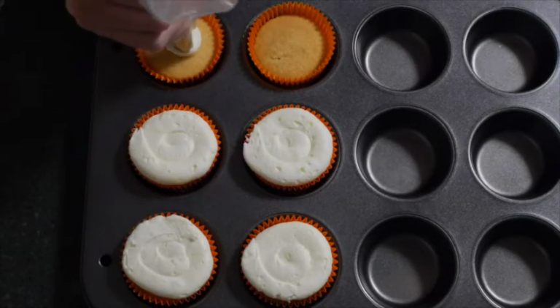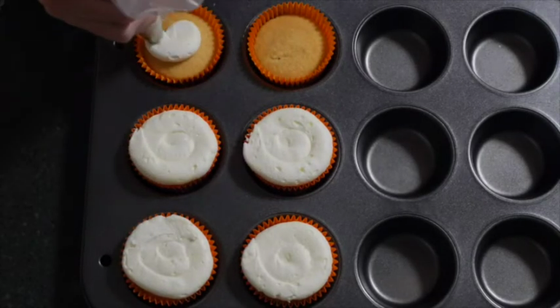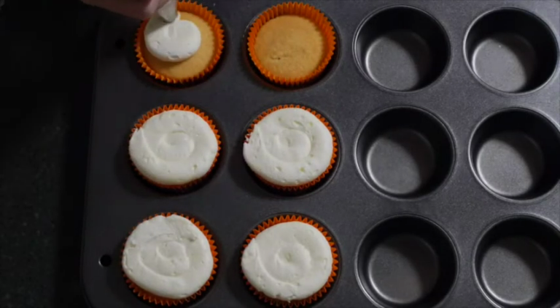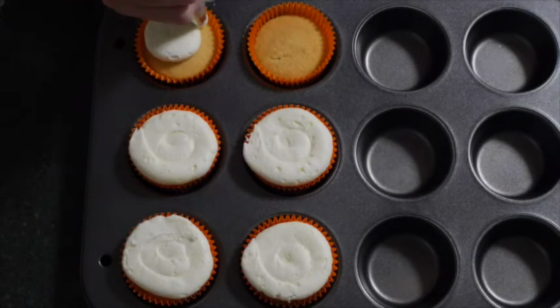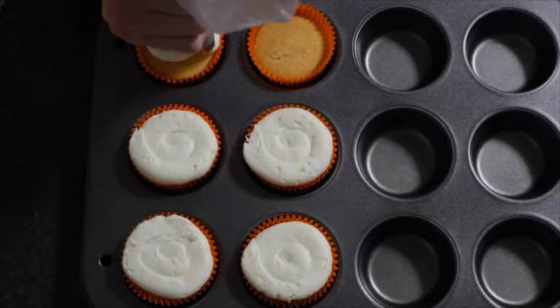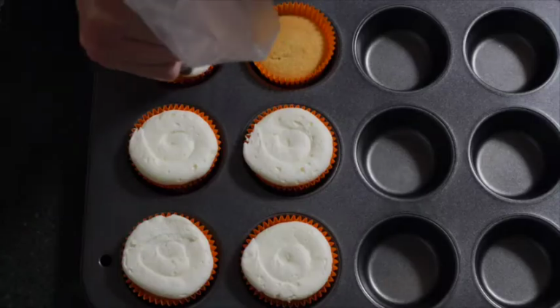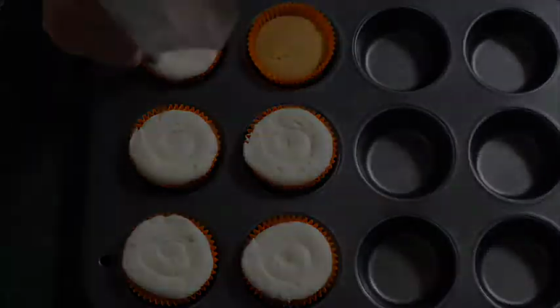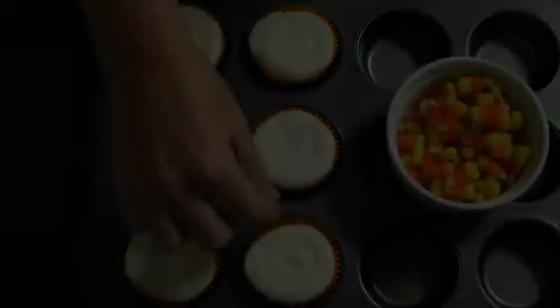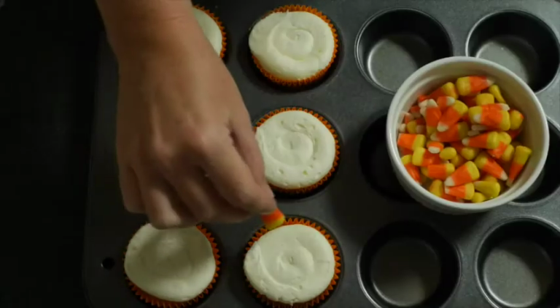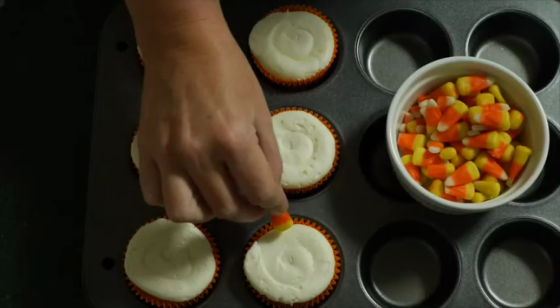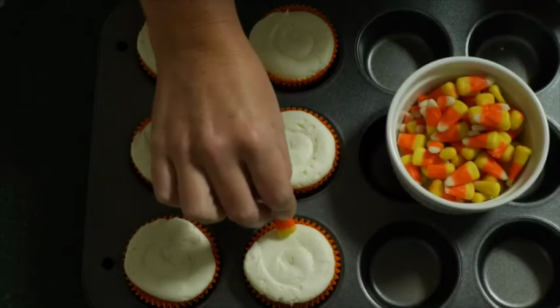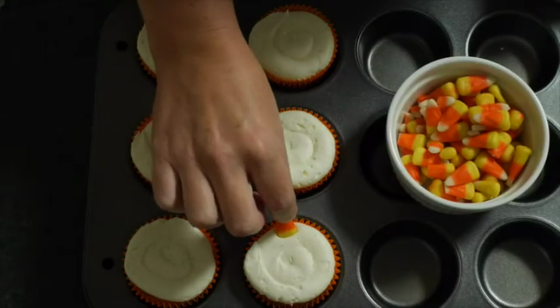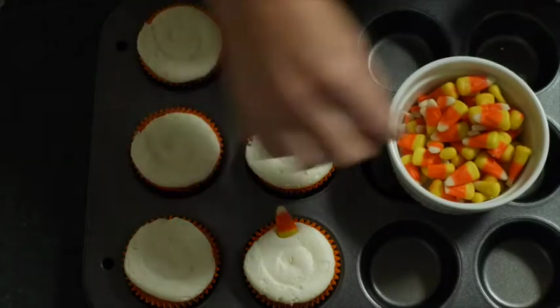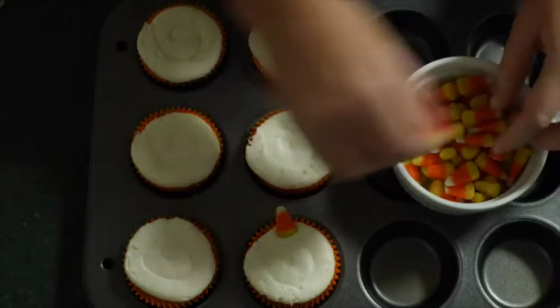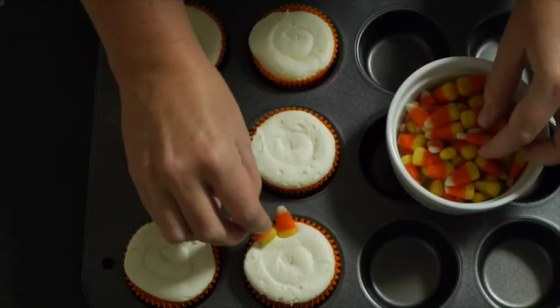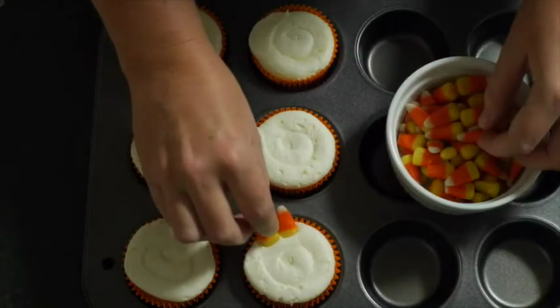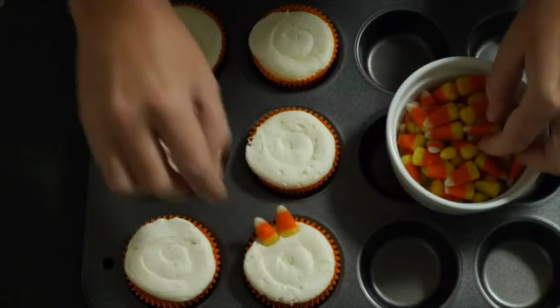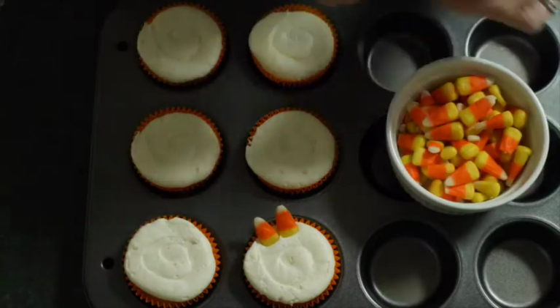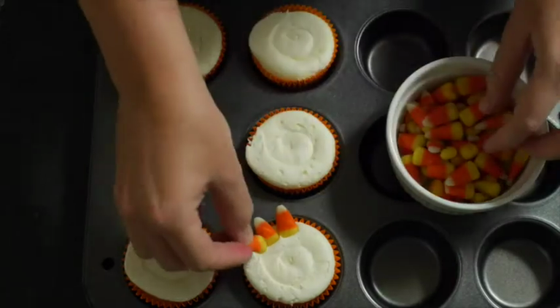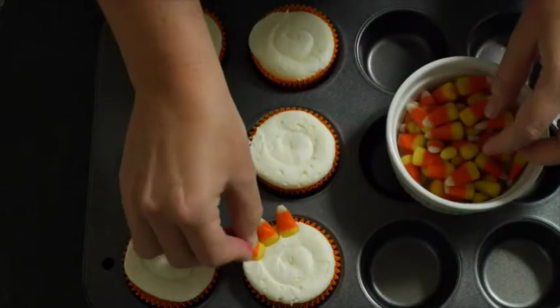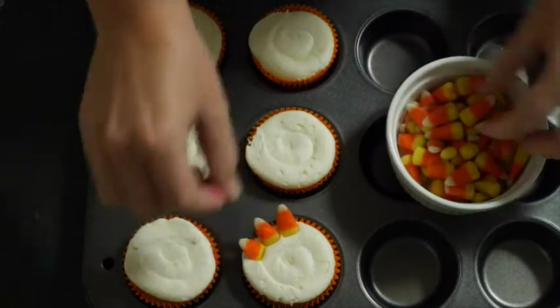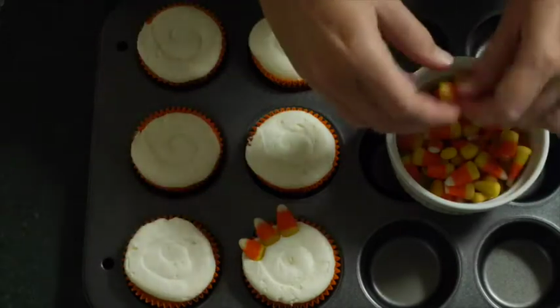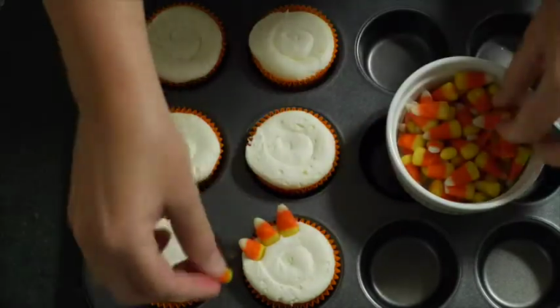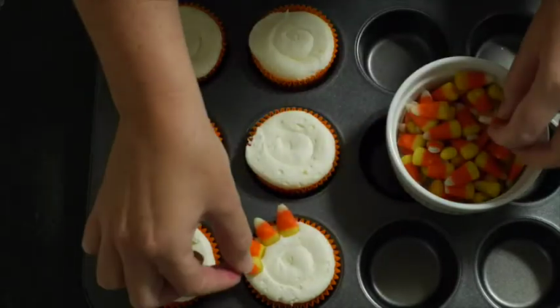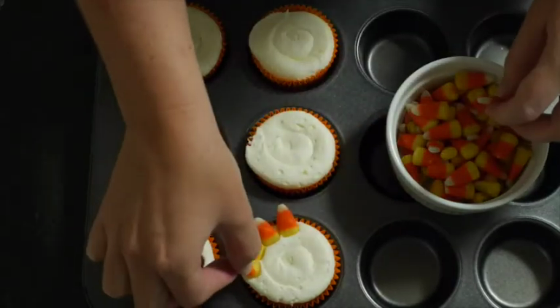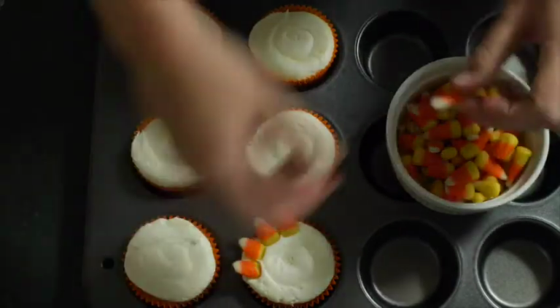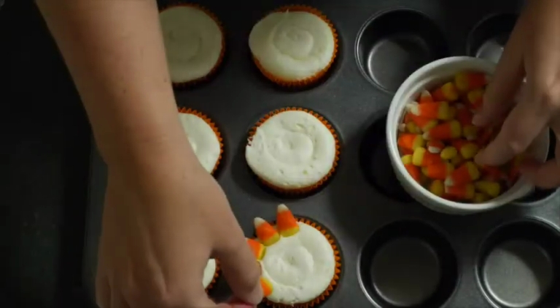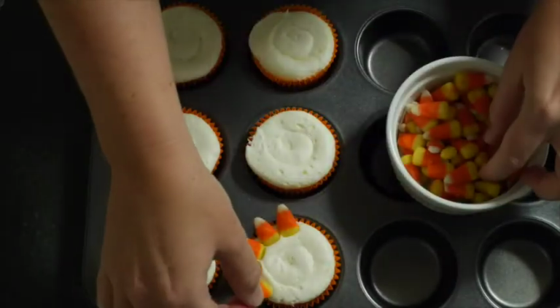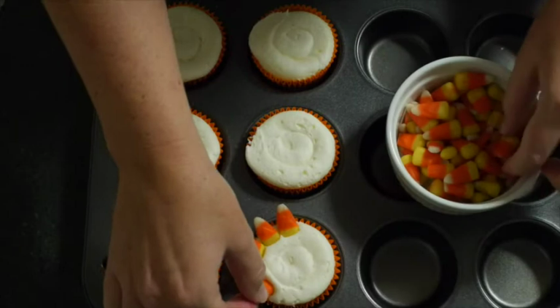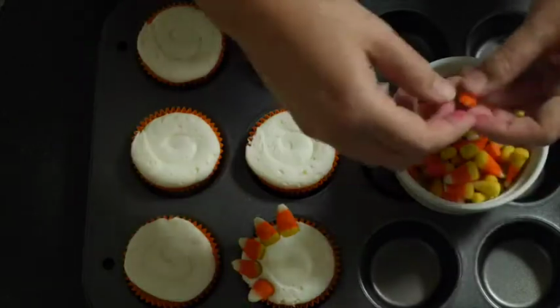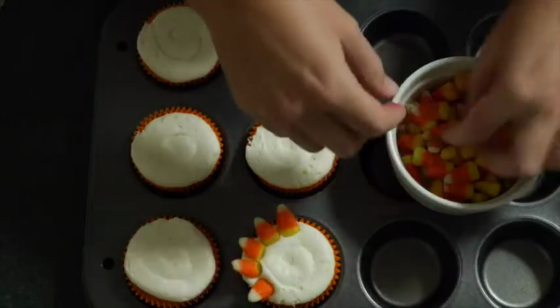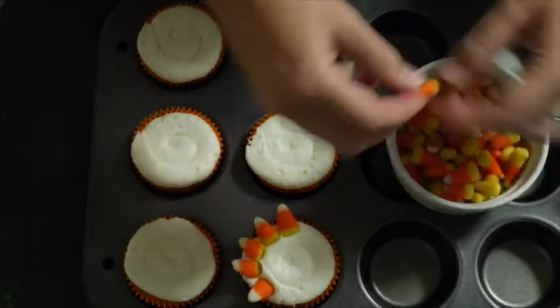Very soon we're going to get out some candy corns, making sure that we're using whole candy corns so we can take out any broken pieces and leave them to the side. You can eat them or add them into something else if you want.